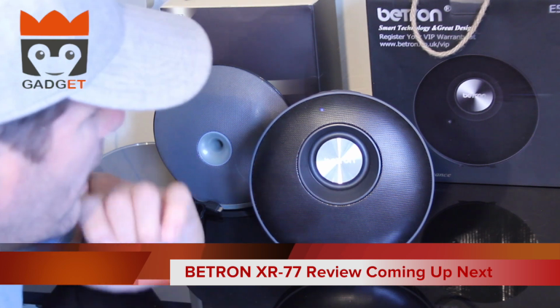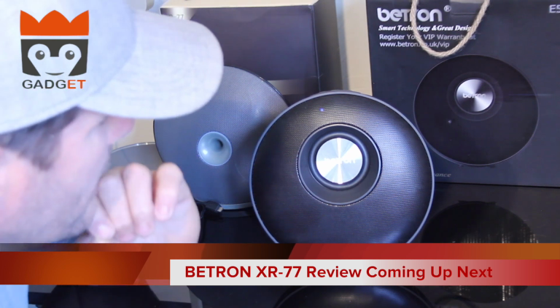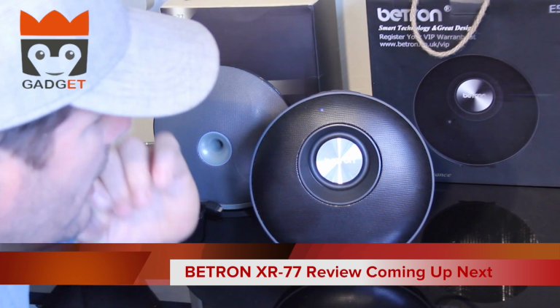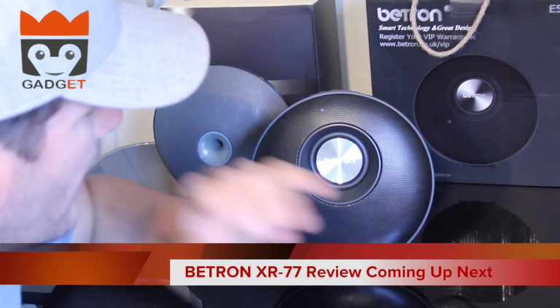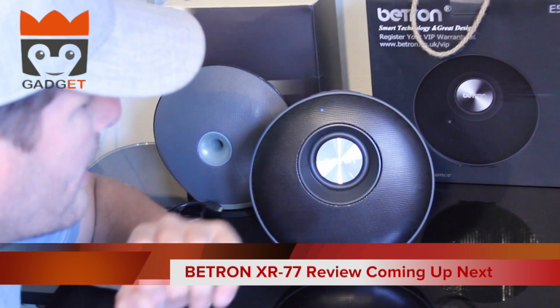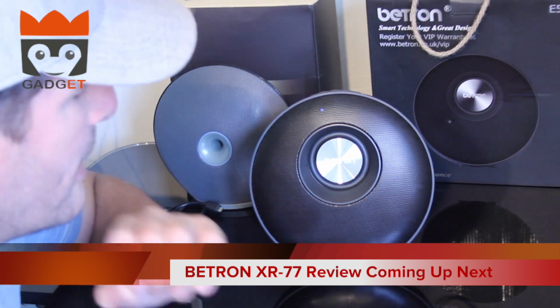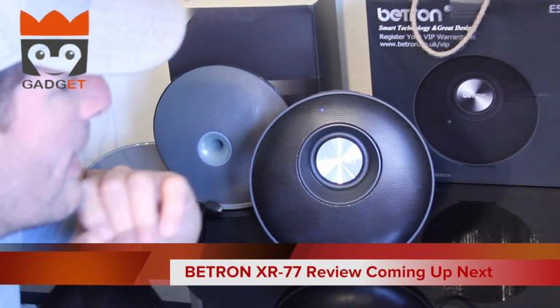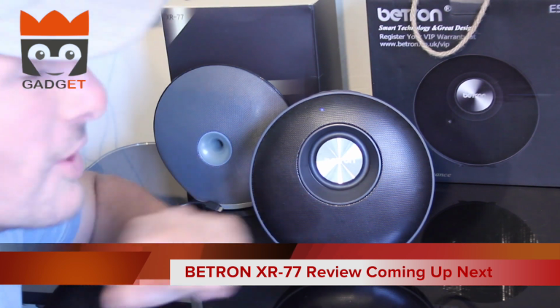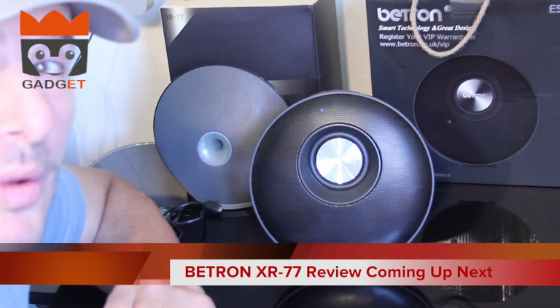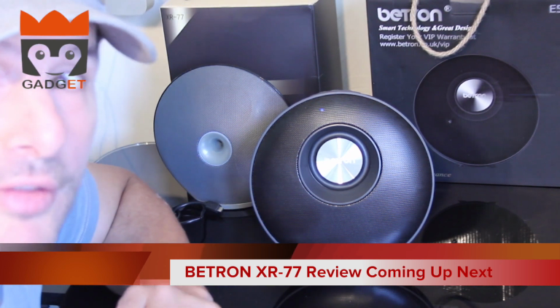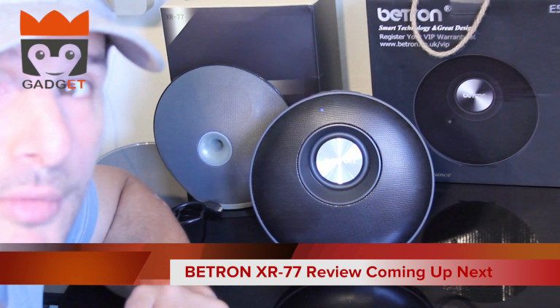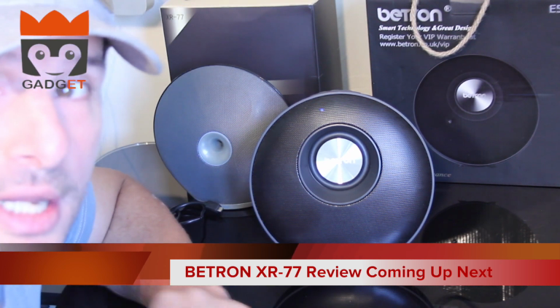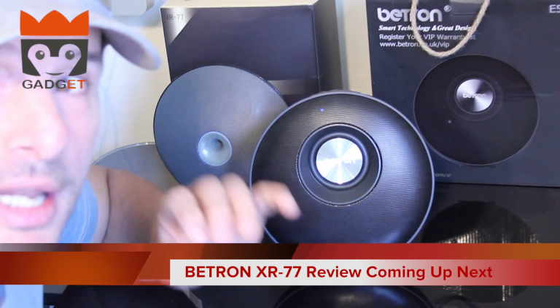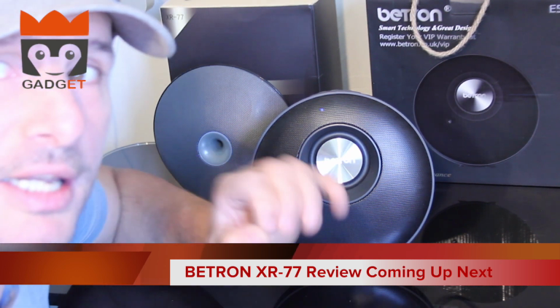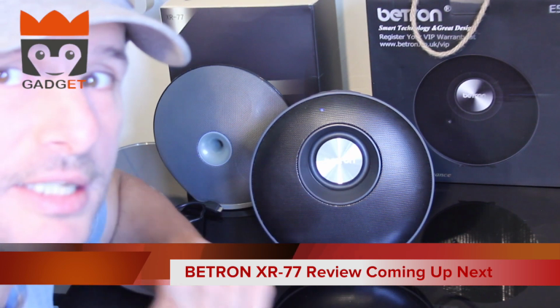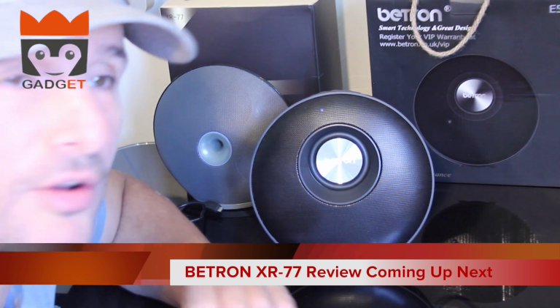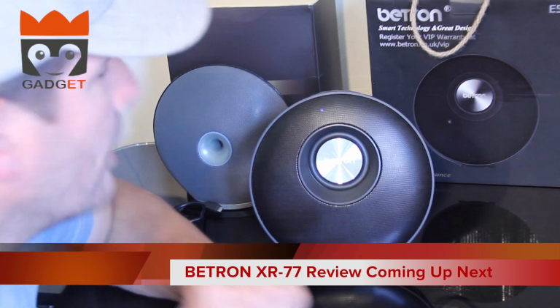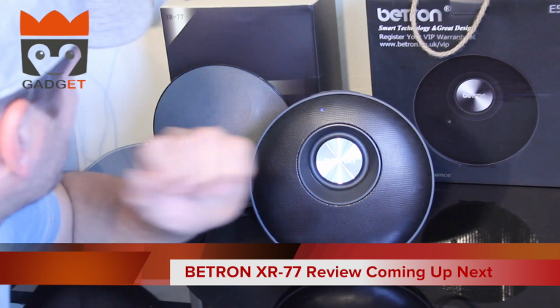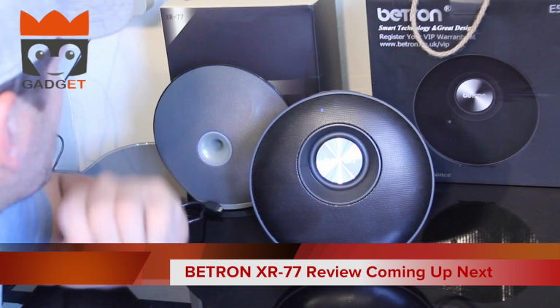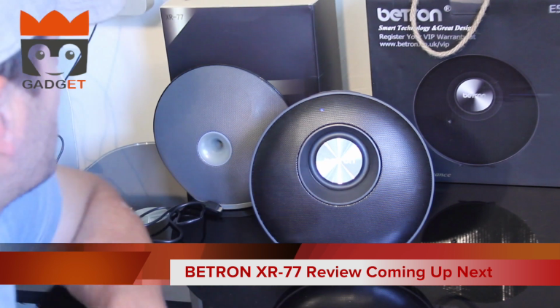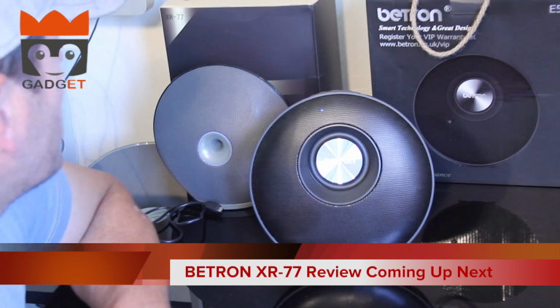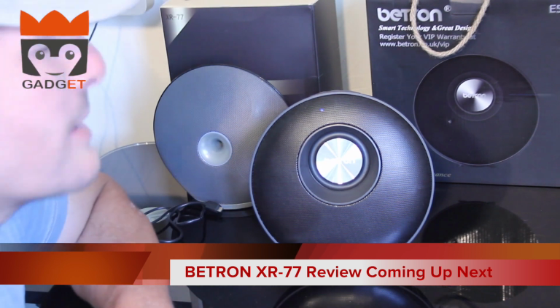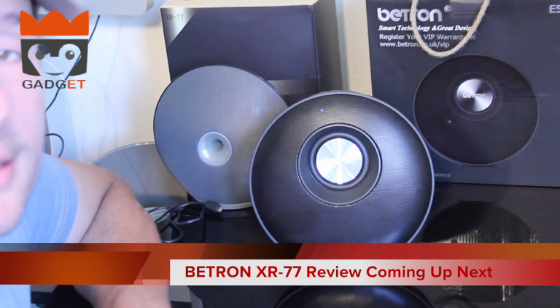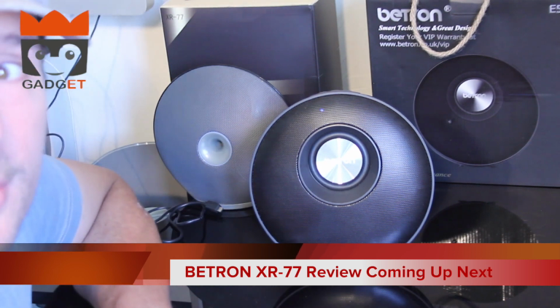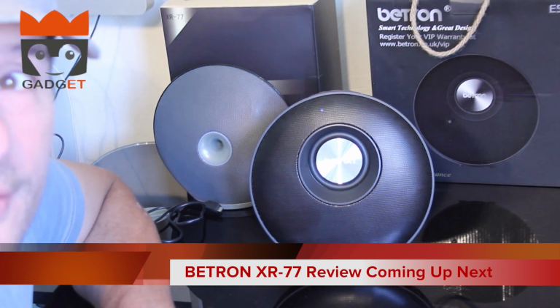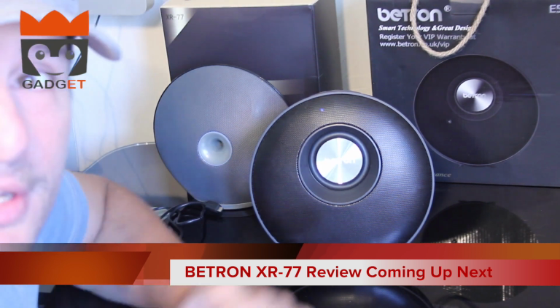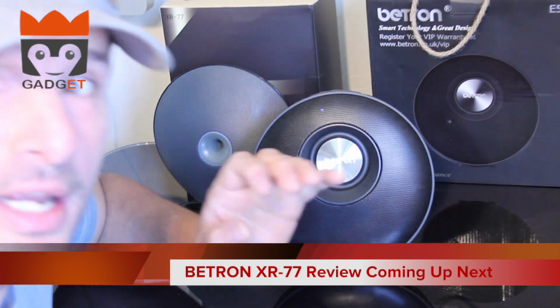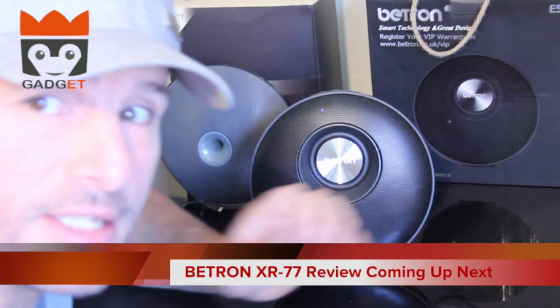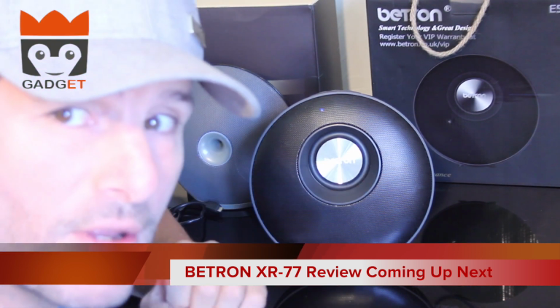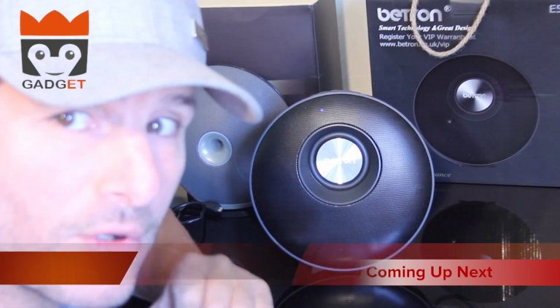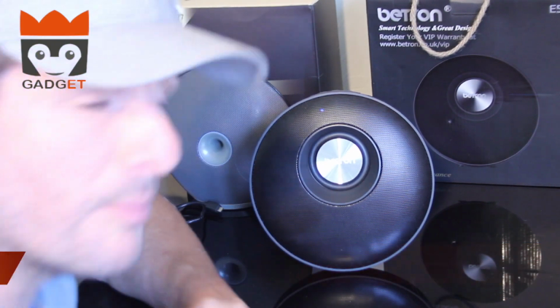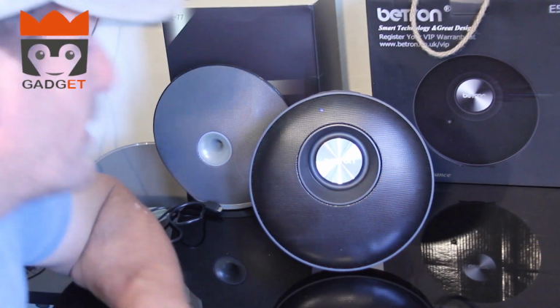I think the E50 is well worth the money. Let's get on and test the XR77 and see how that one compares.